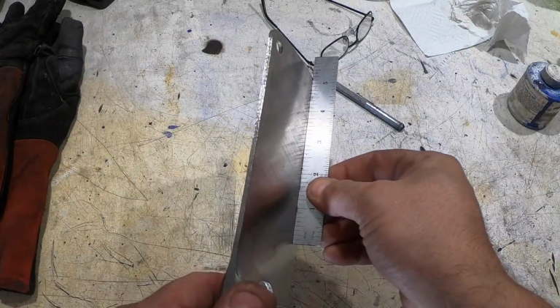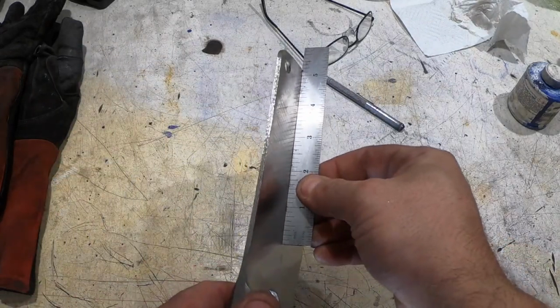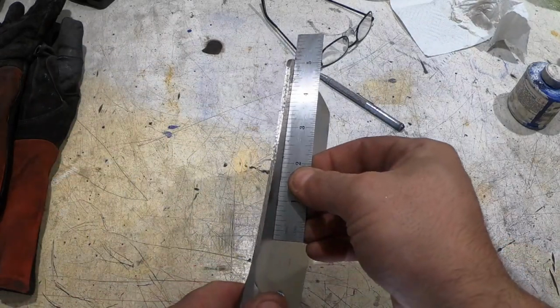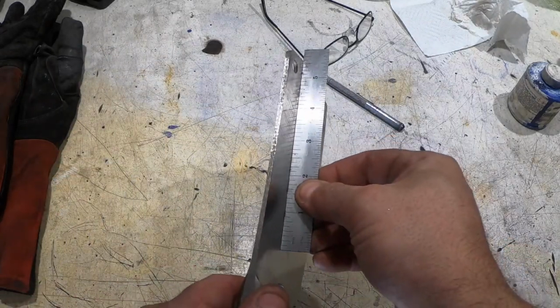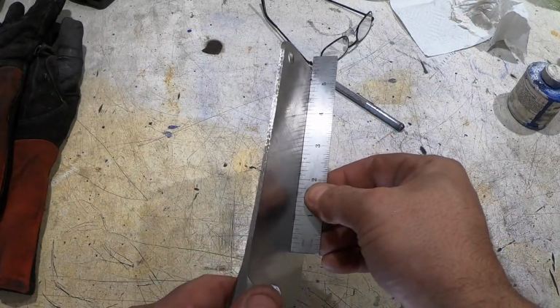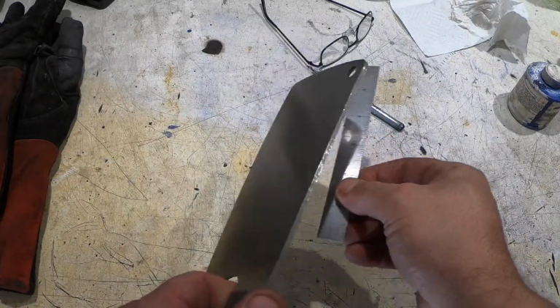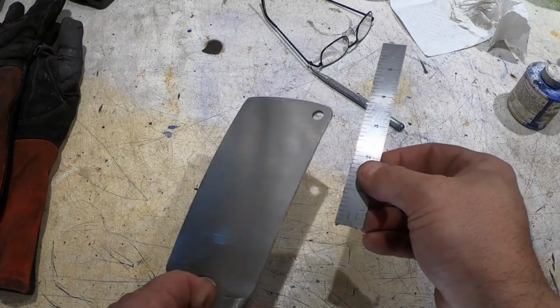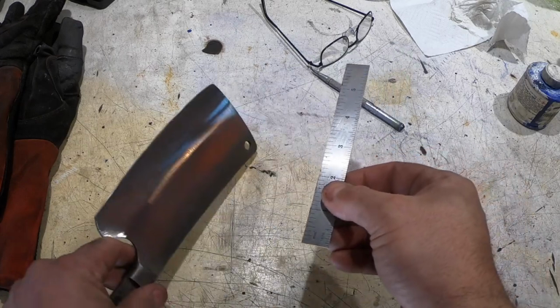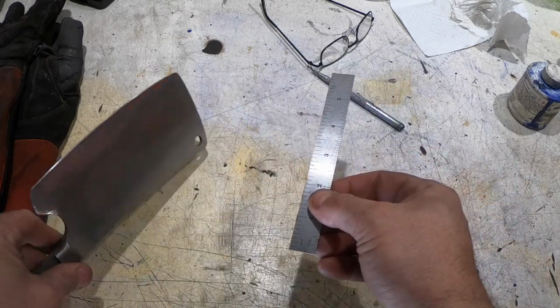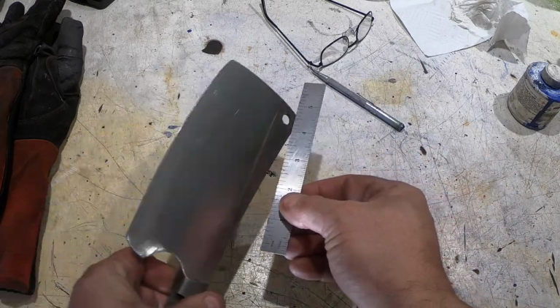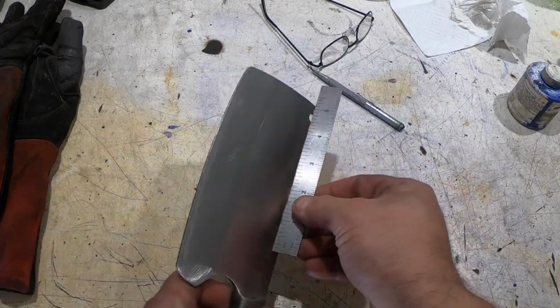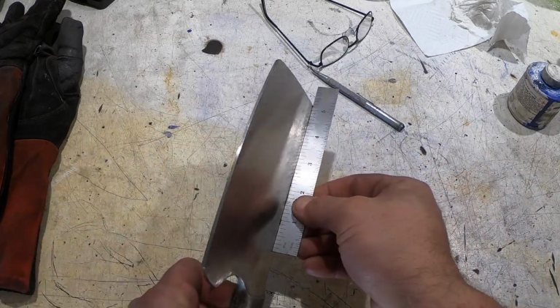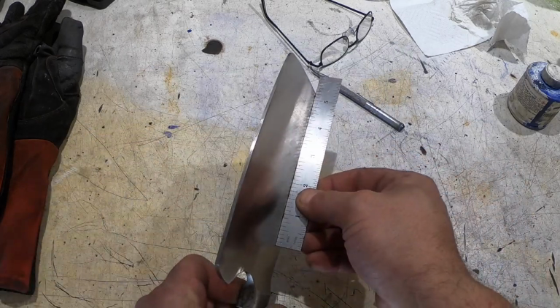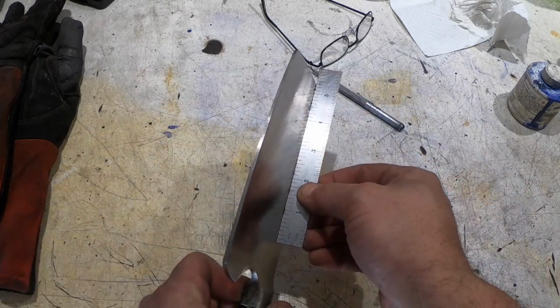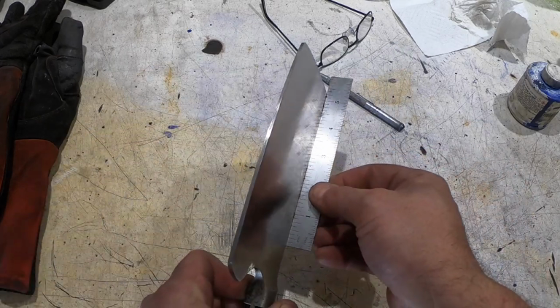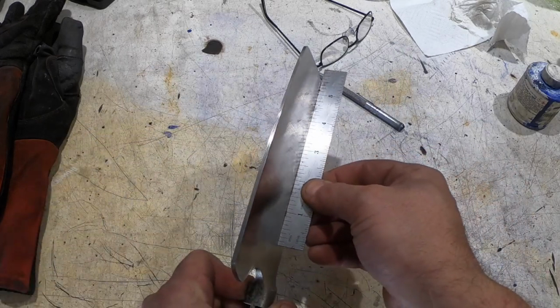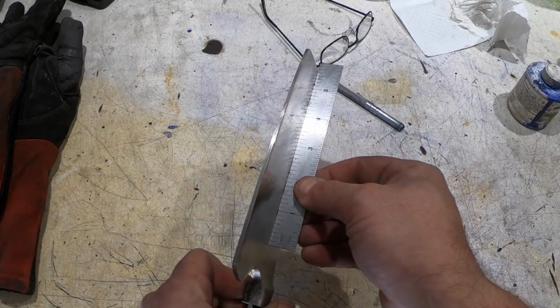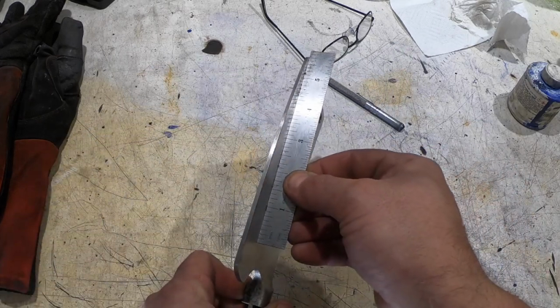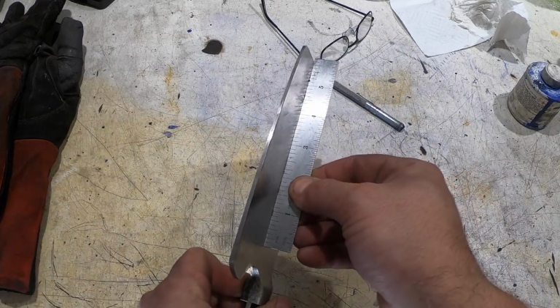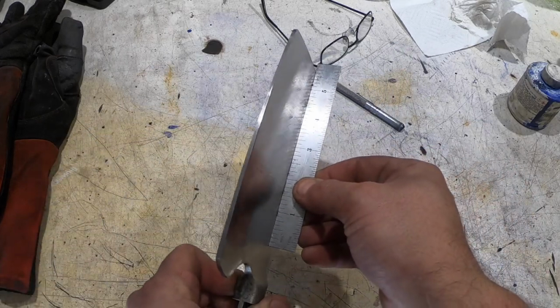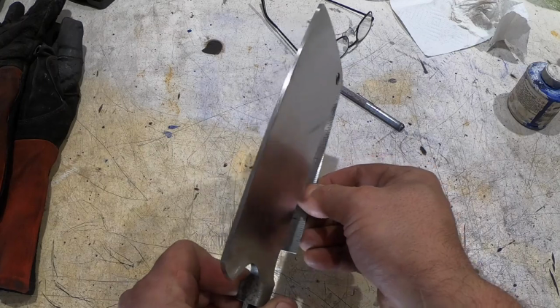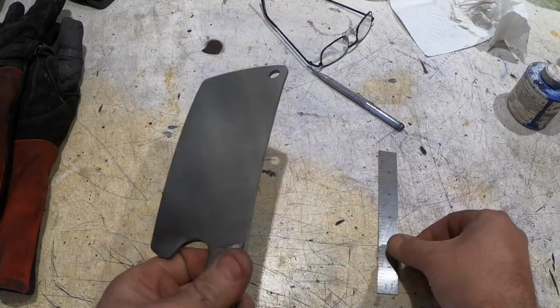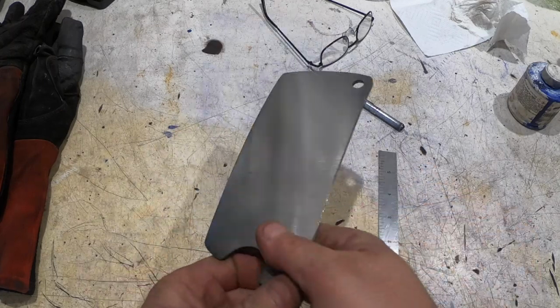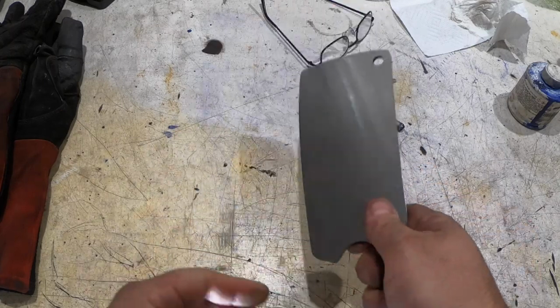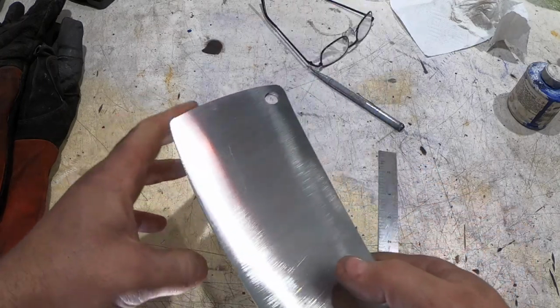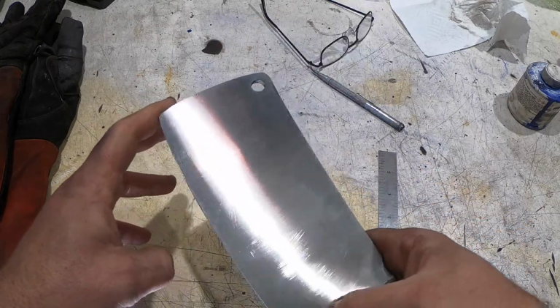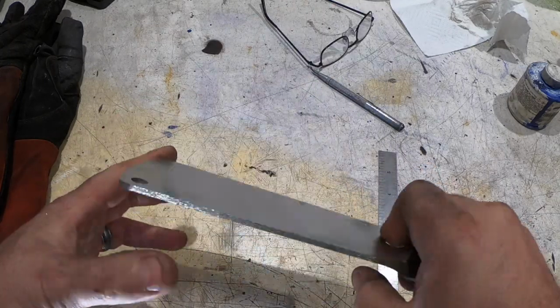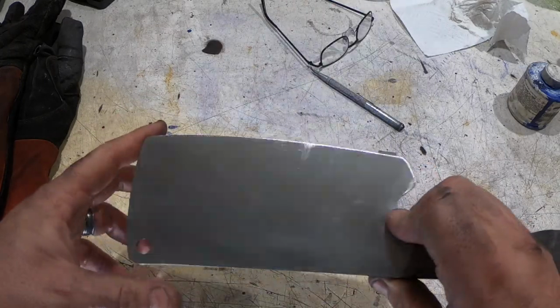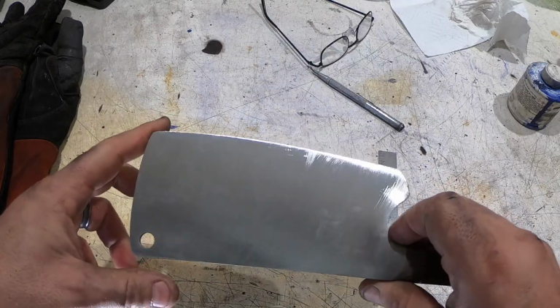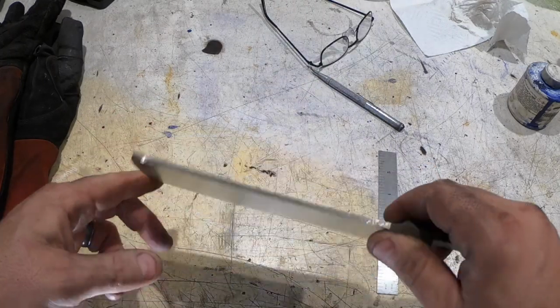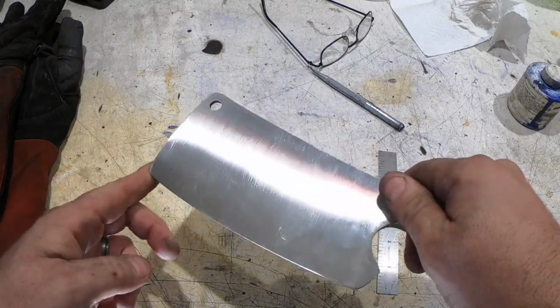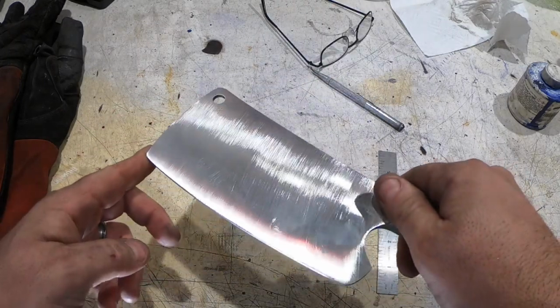It's pretty flat on both sides — really even. That's what I want. Now I'm going to mark it and get ready to put the bevel in.